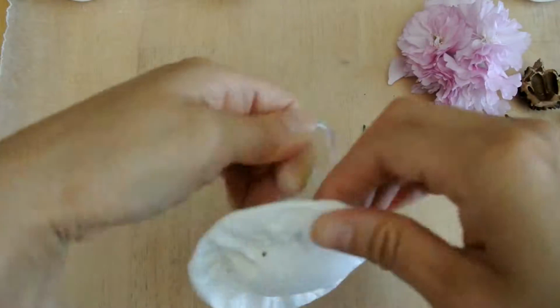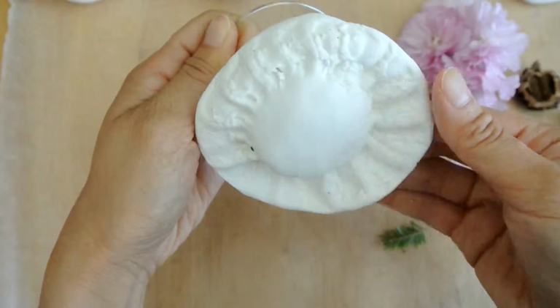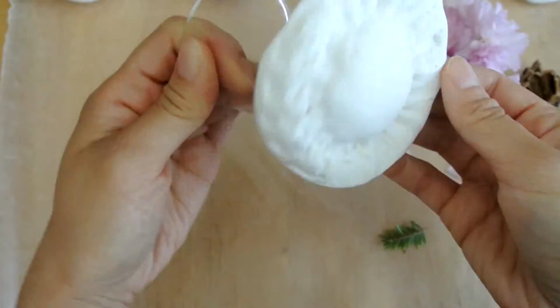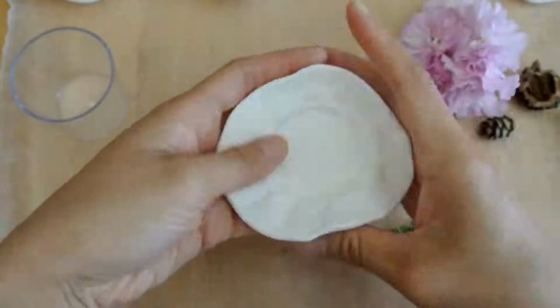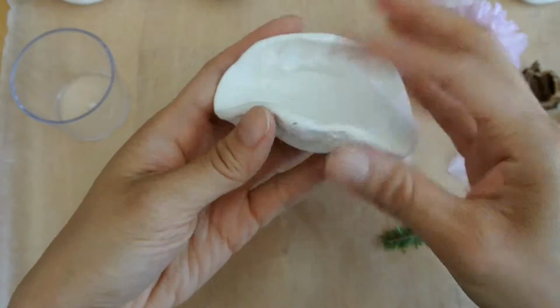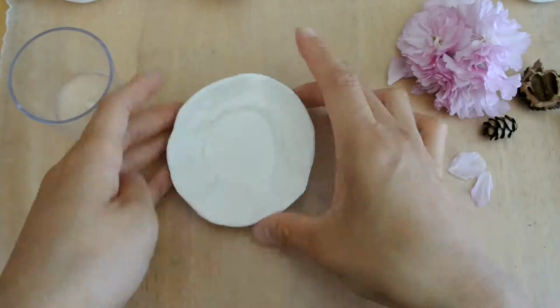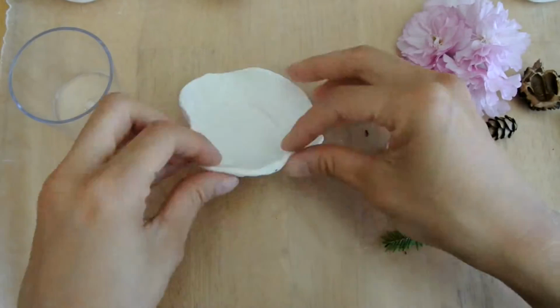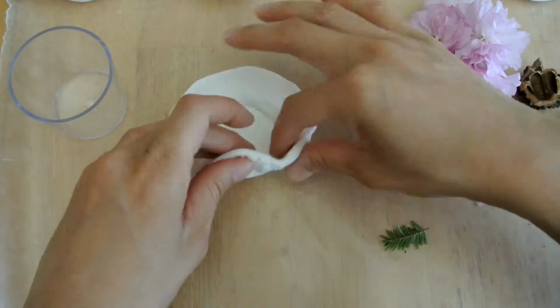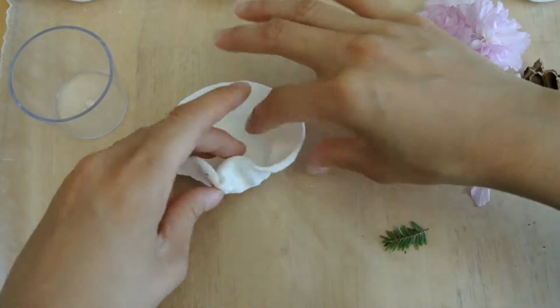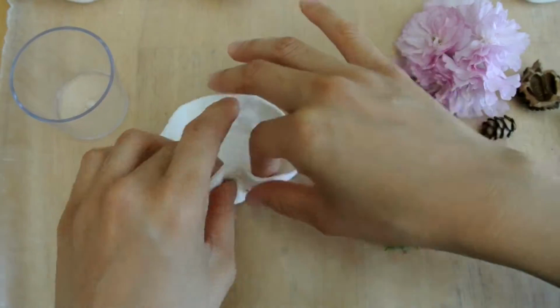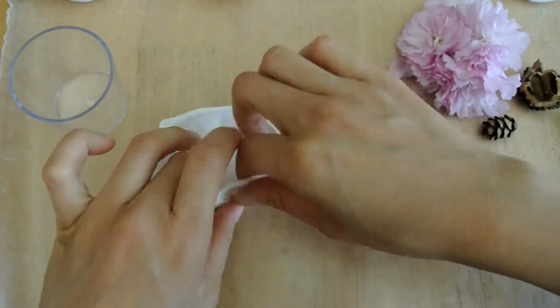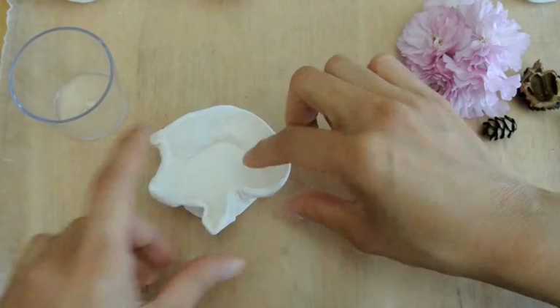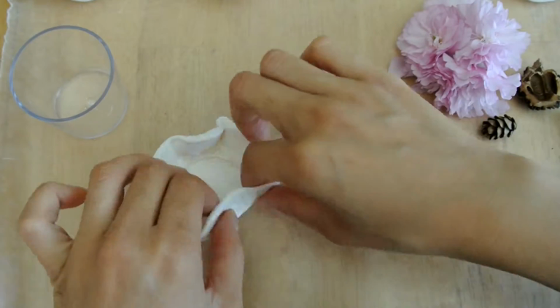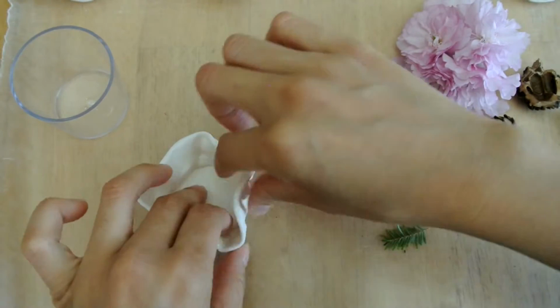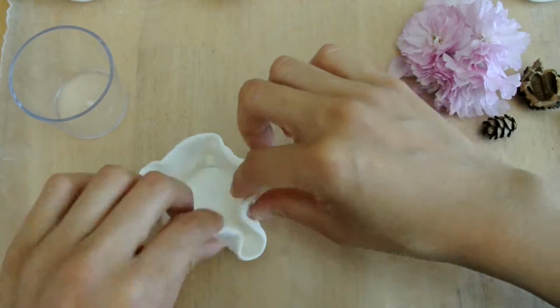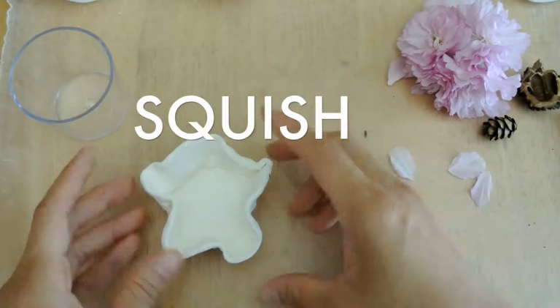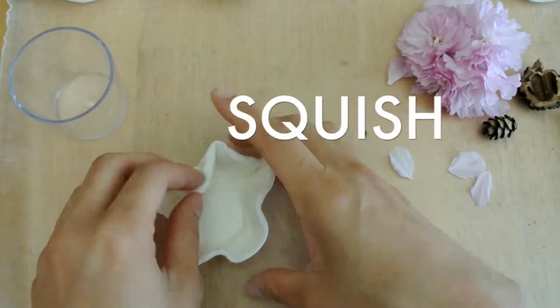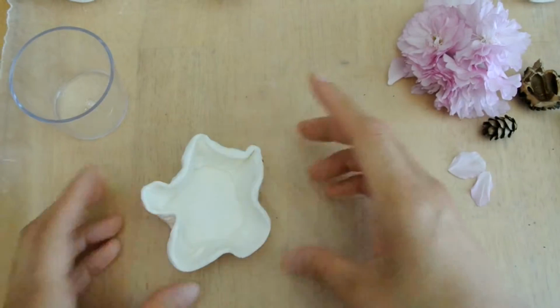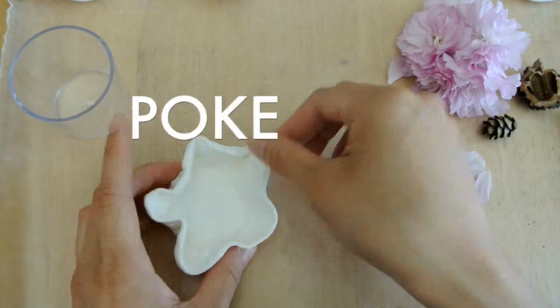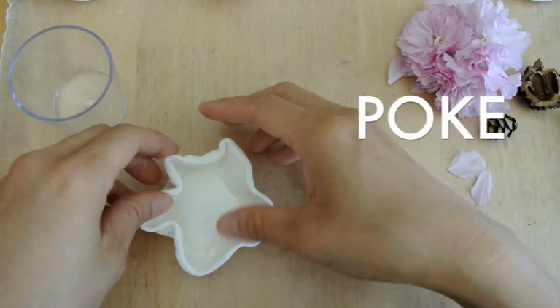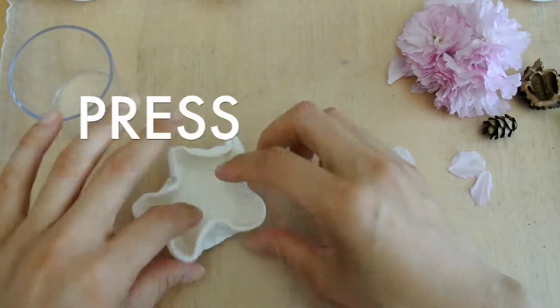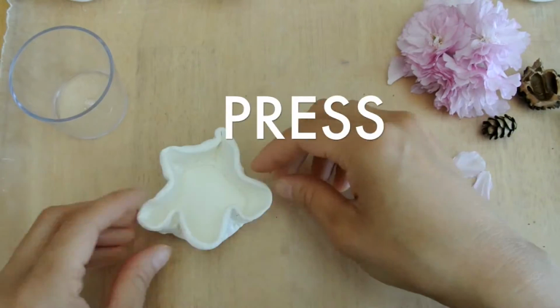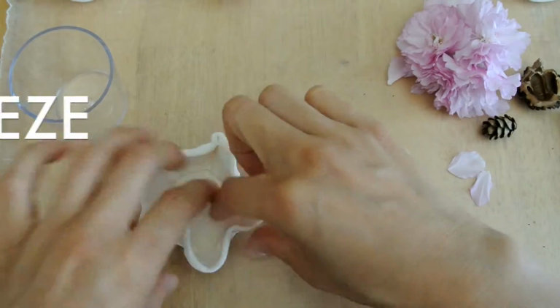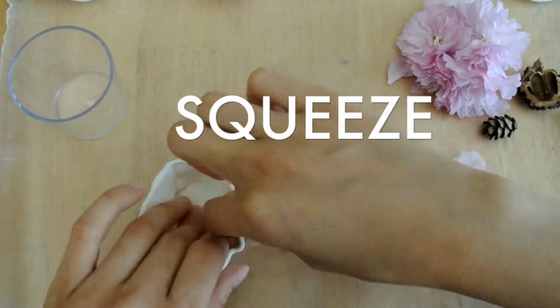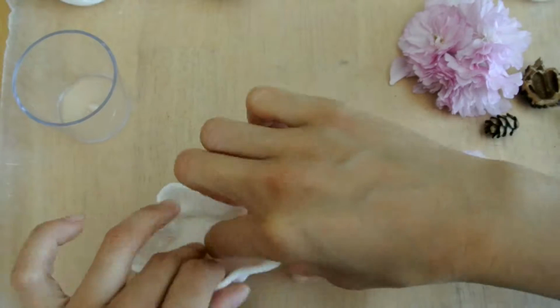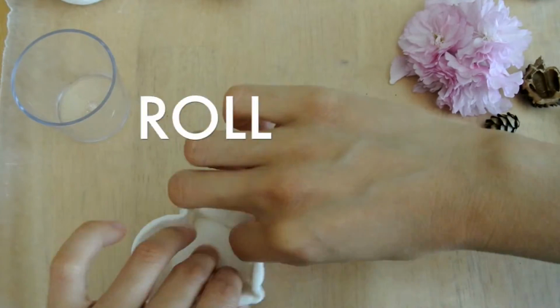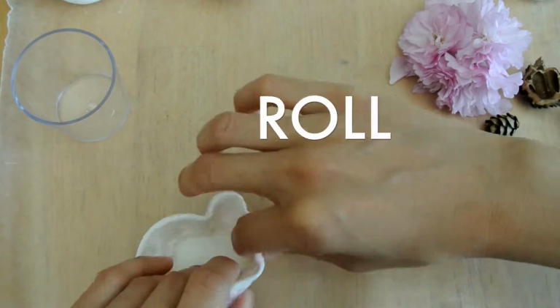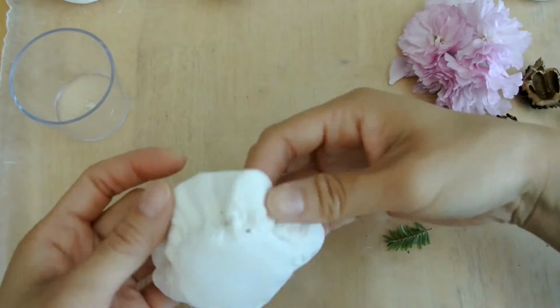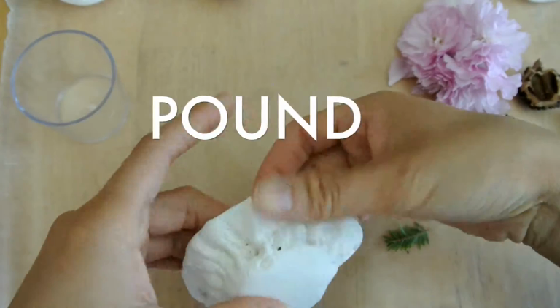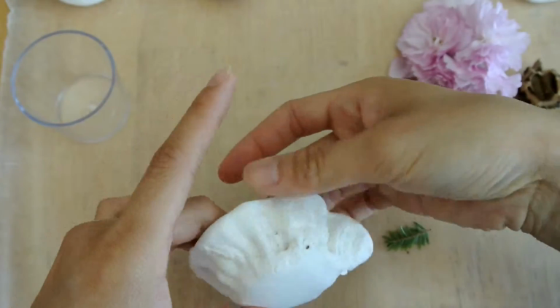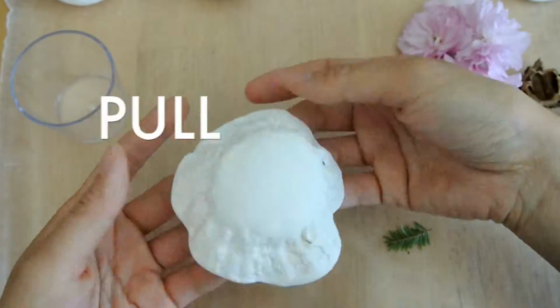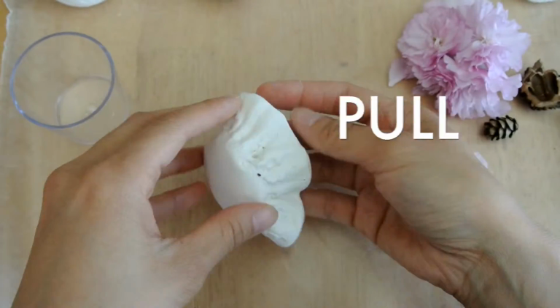As you're doing this sensory activity, talk to your child about how the clay feels. Introduce them to words like squish, poke, press, squeeze, roll, pound, pull, and tear.